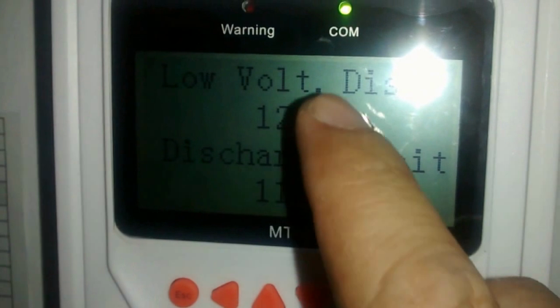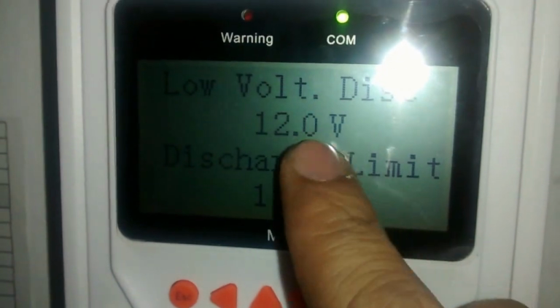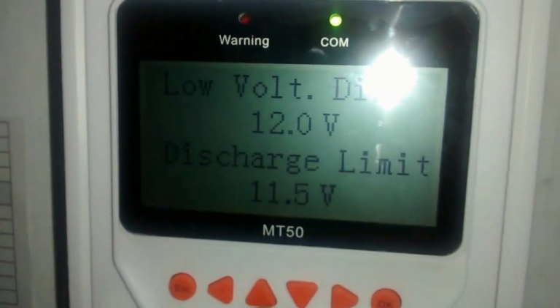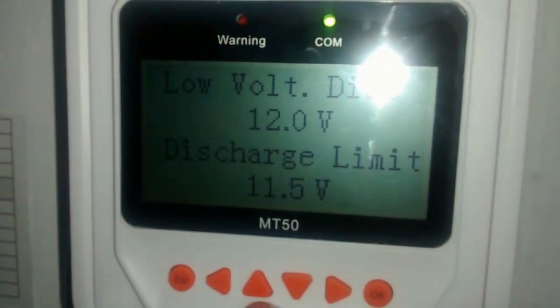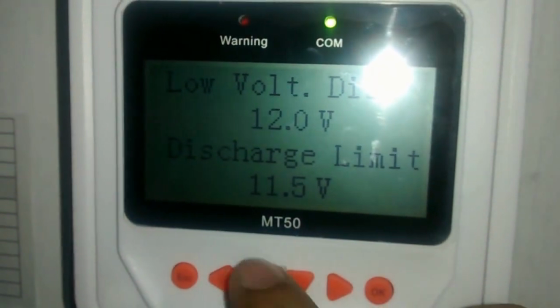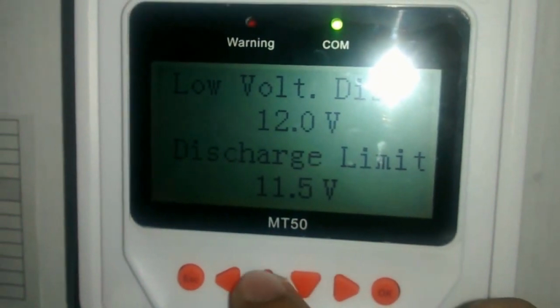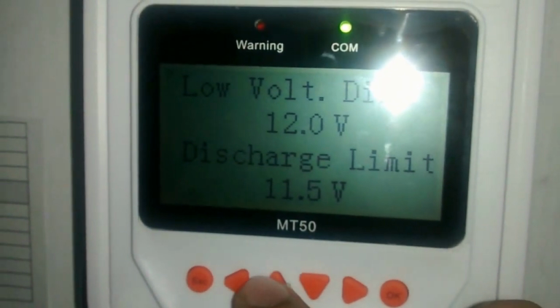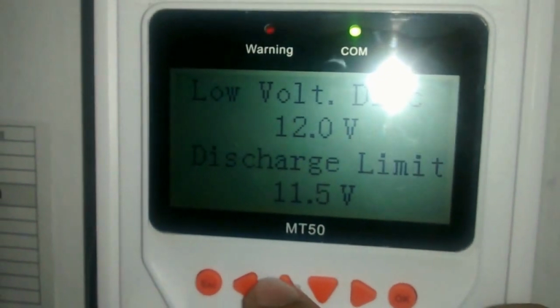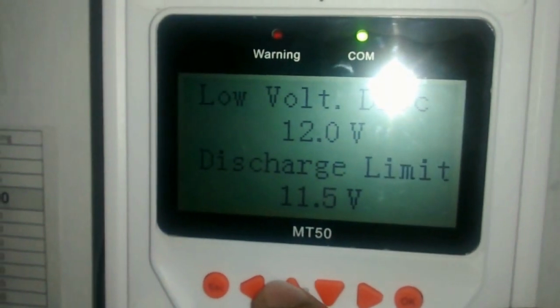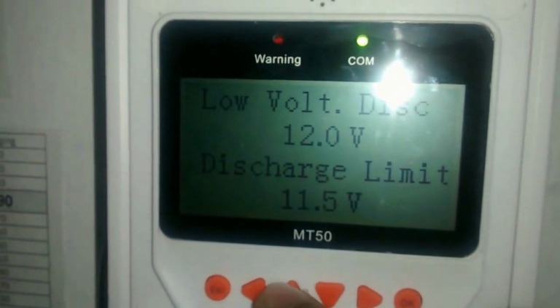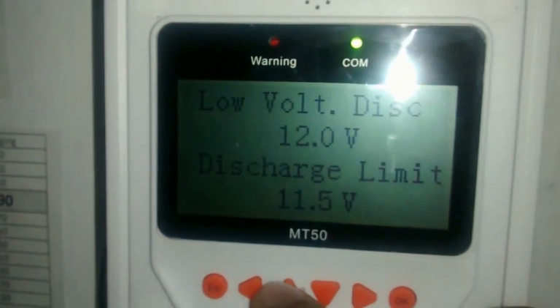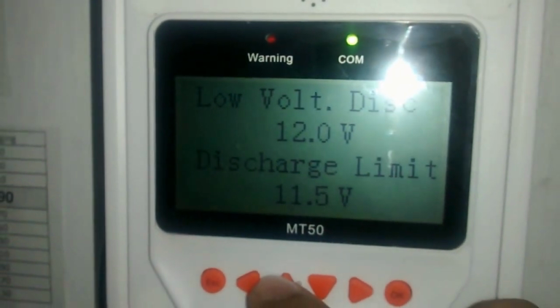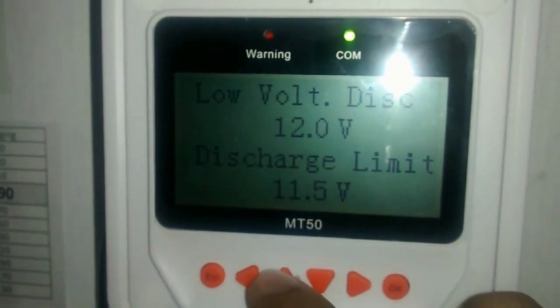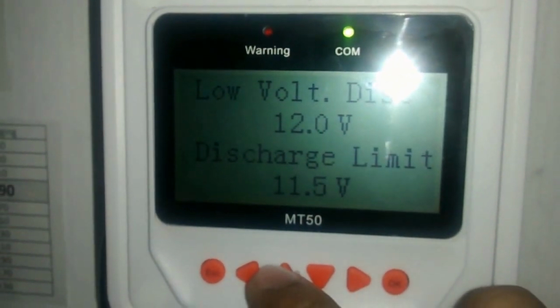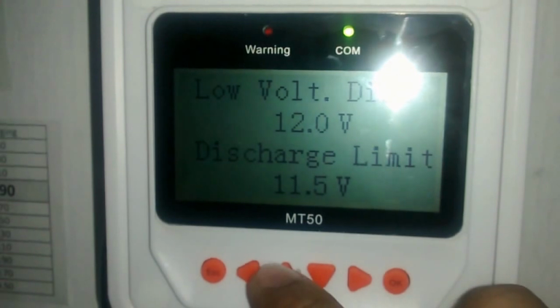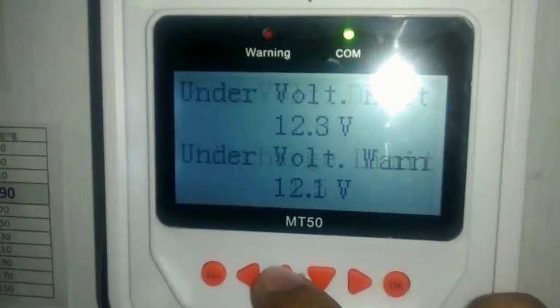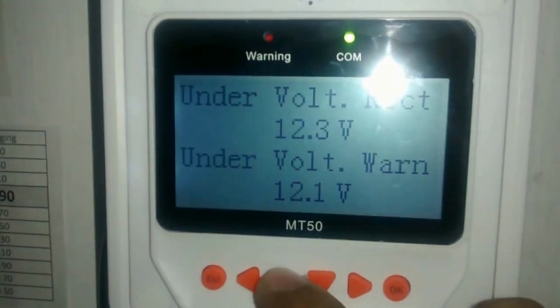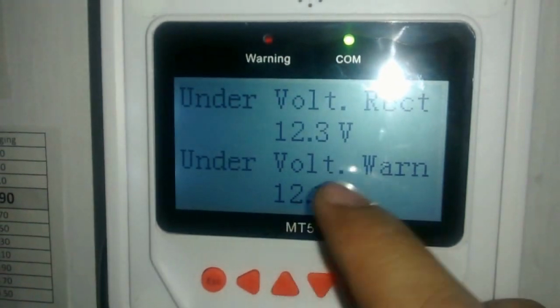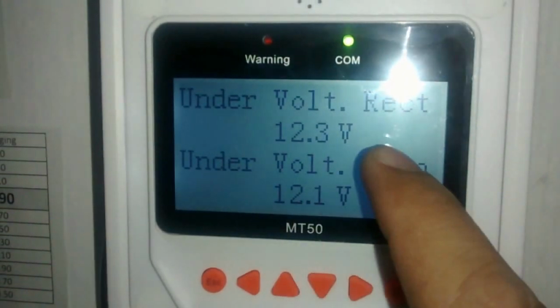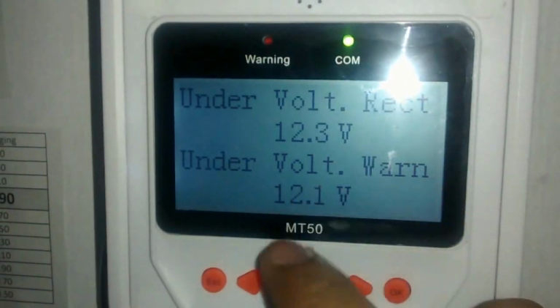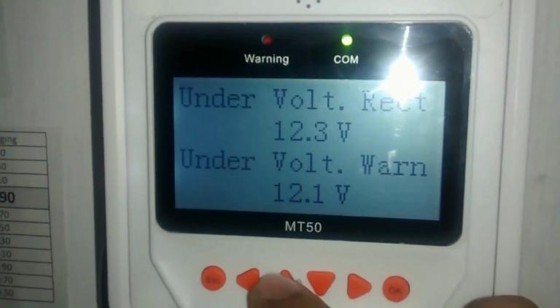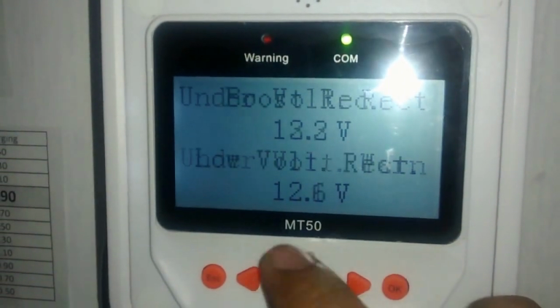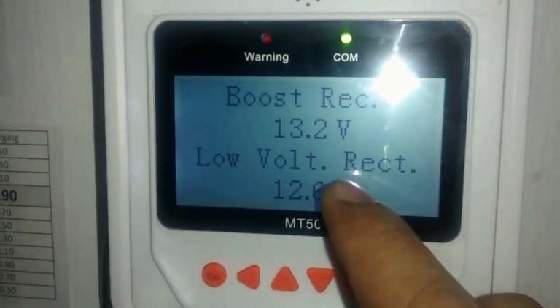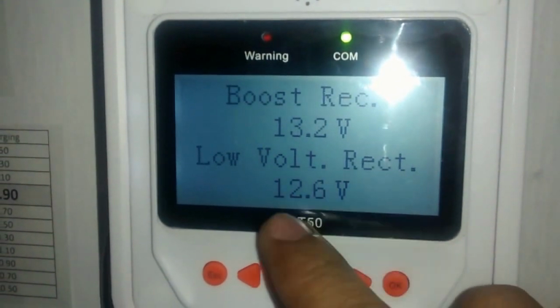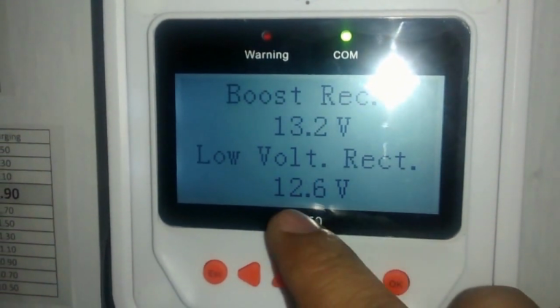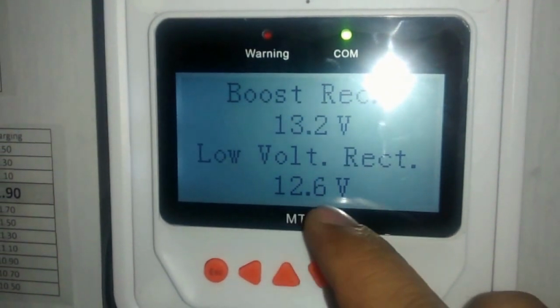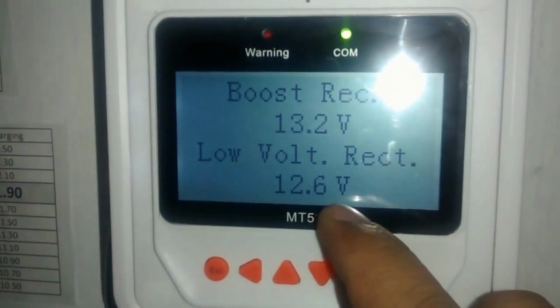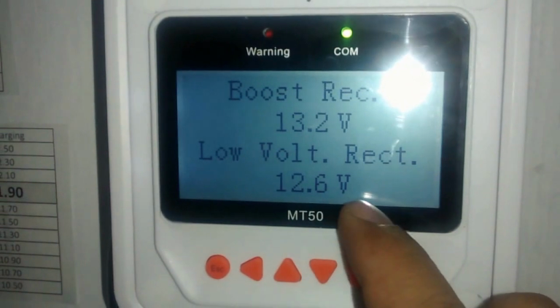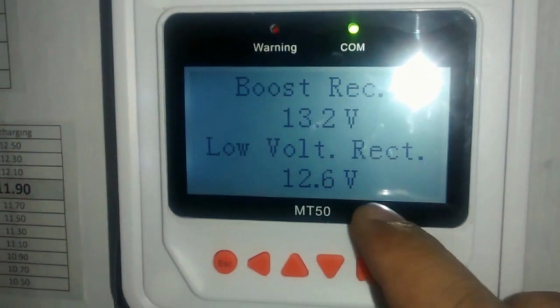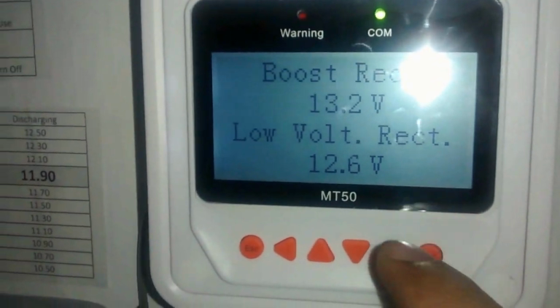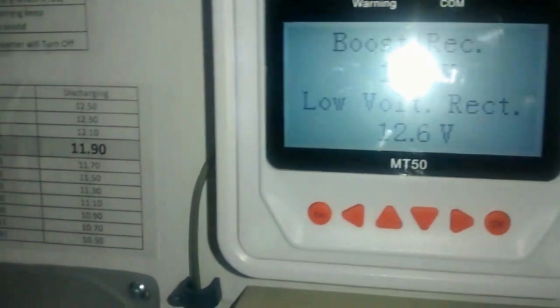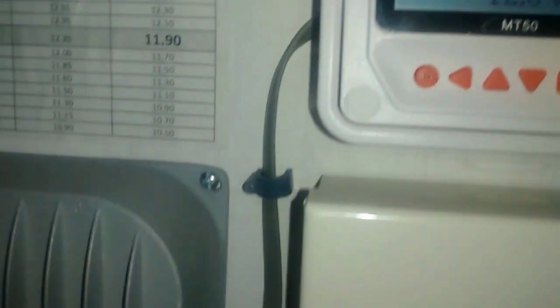12 volts is approximately 30 percent depth of discharge, and it's programmed to reconnect at 12.6 volts.